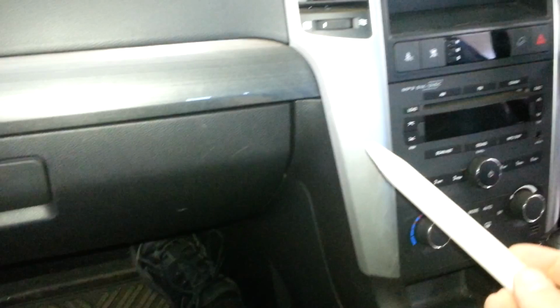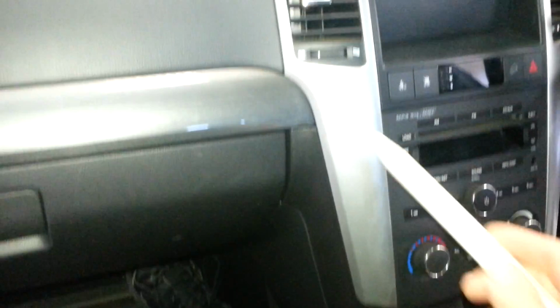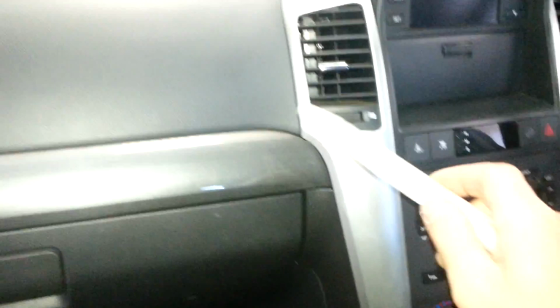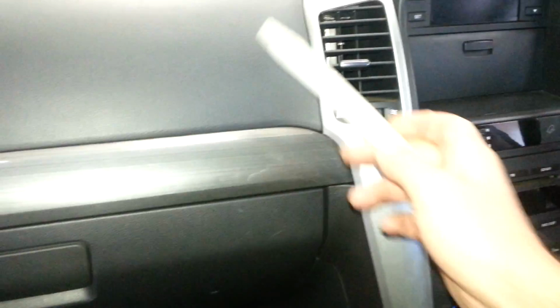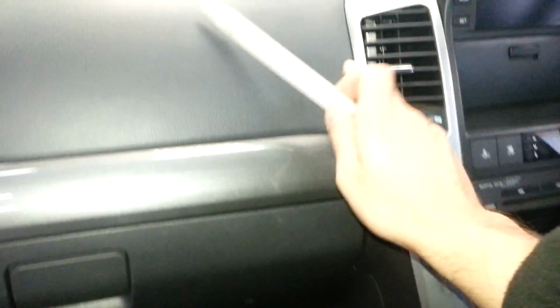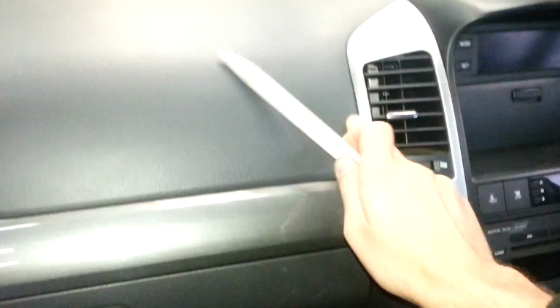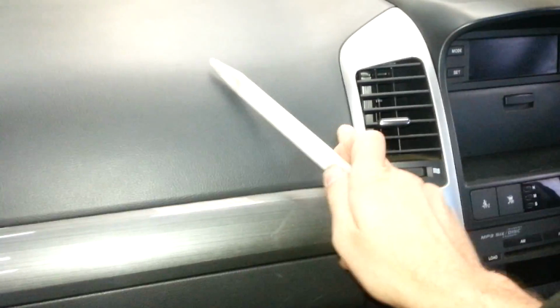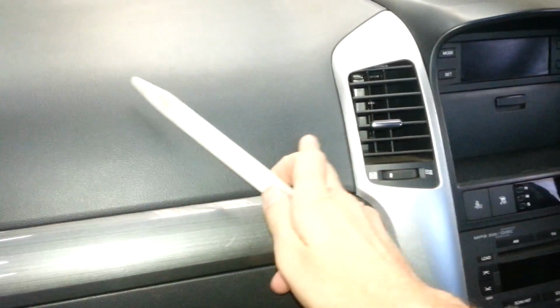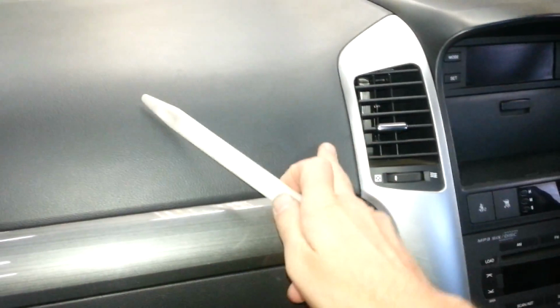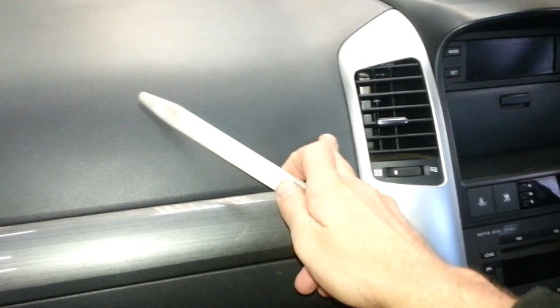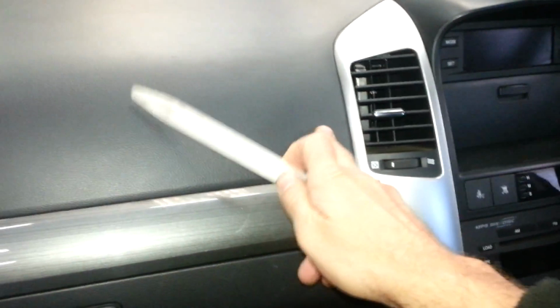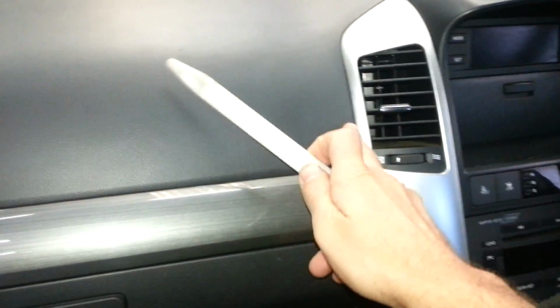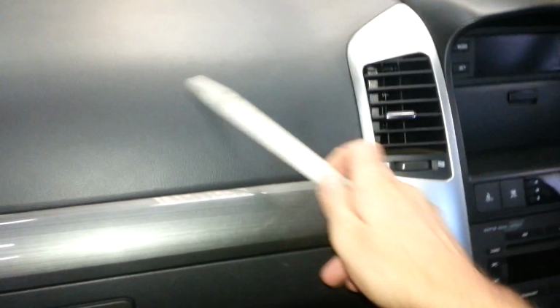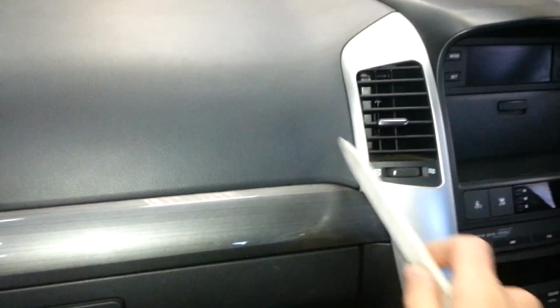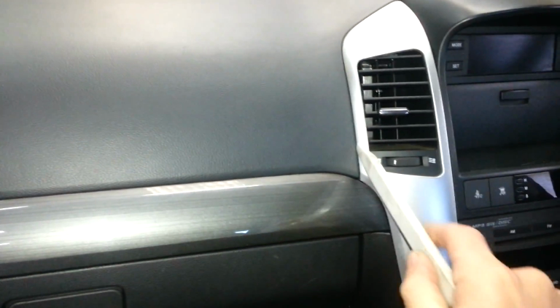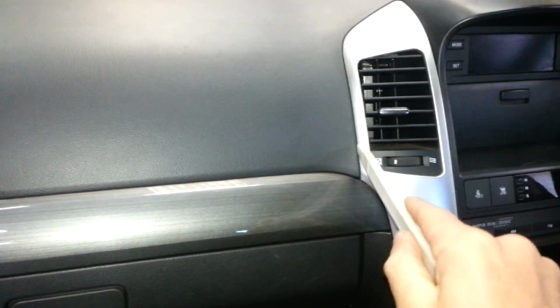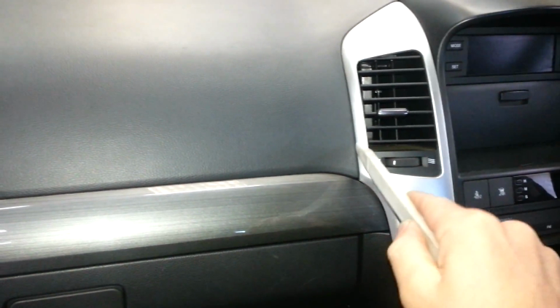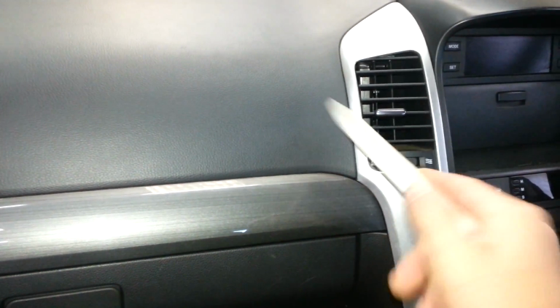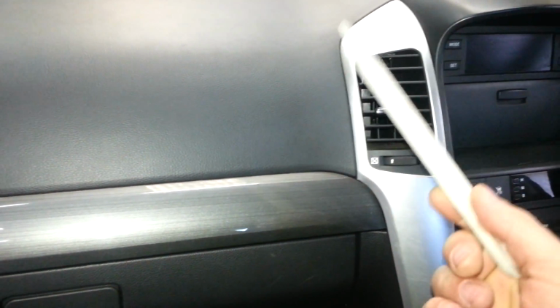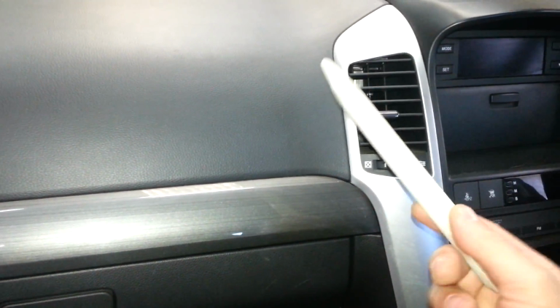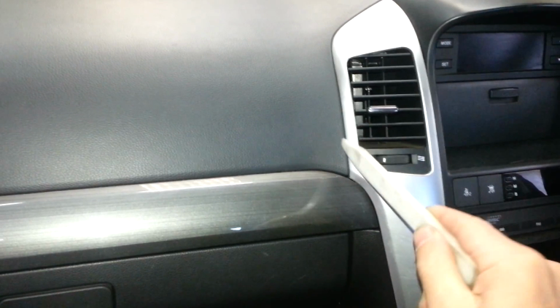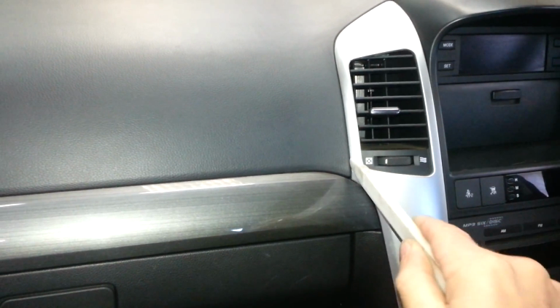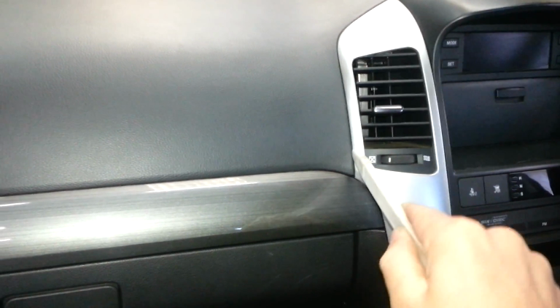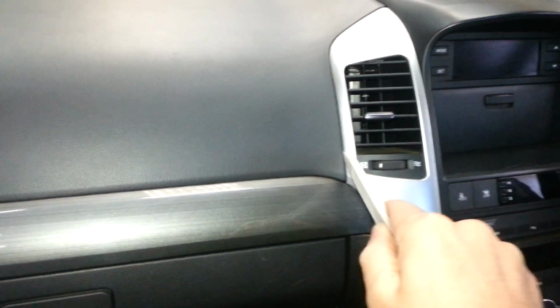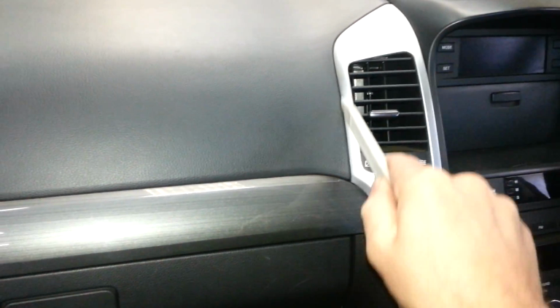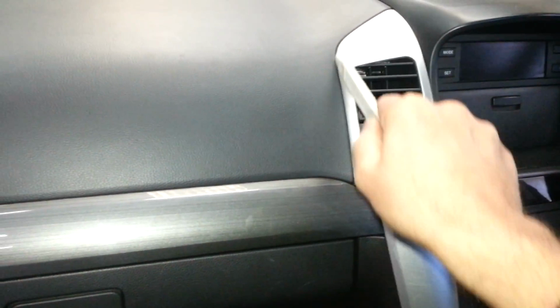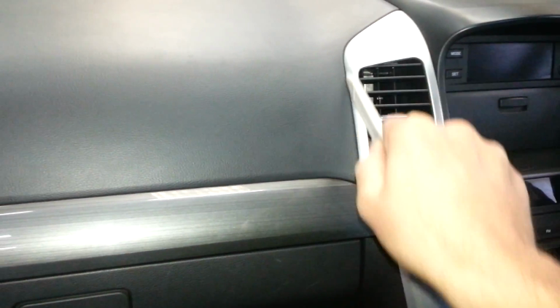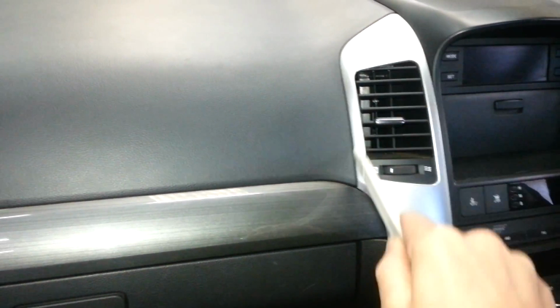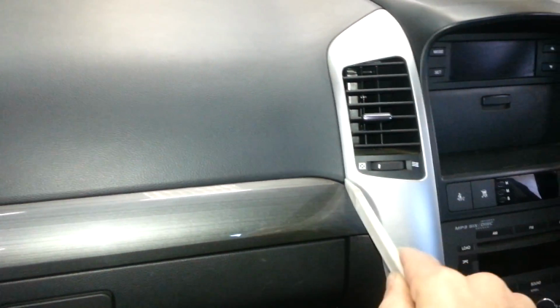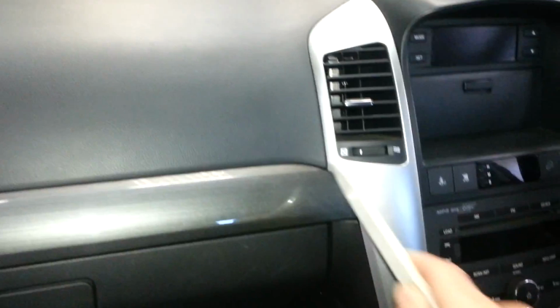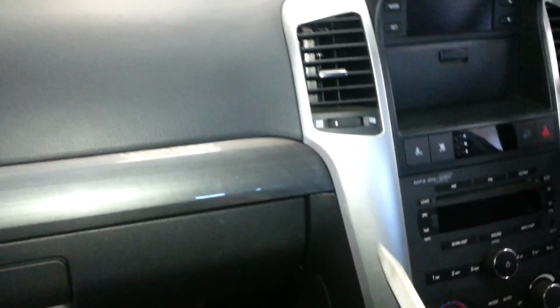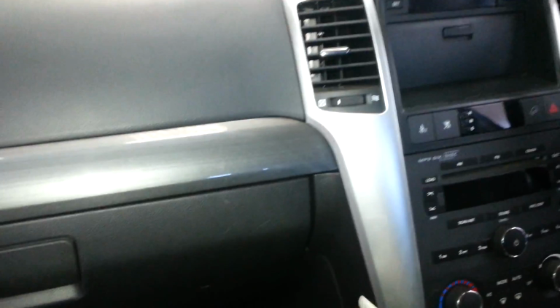Be wary of the dashboard up here because it's soft. If you're using metal screwdrivers, or even a plastic tool can dint it, so be very careful of that.